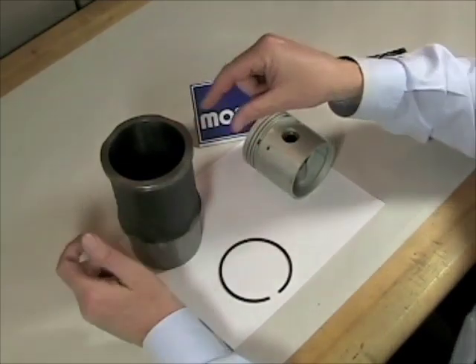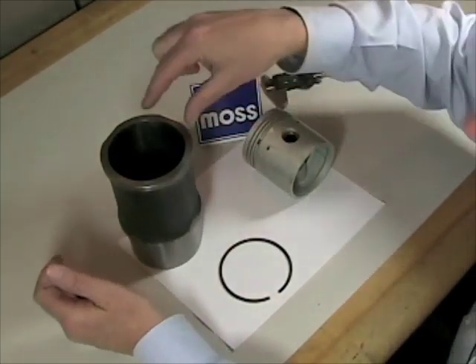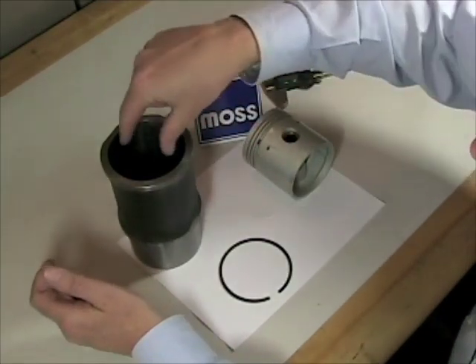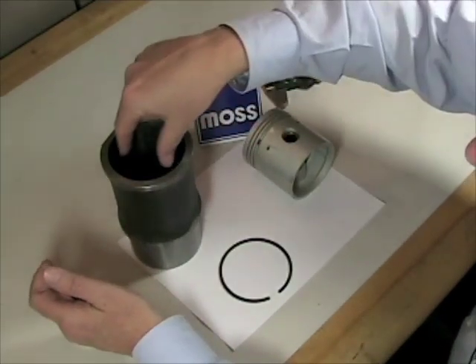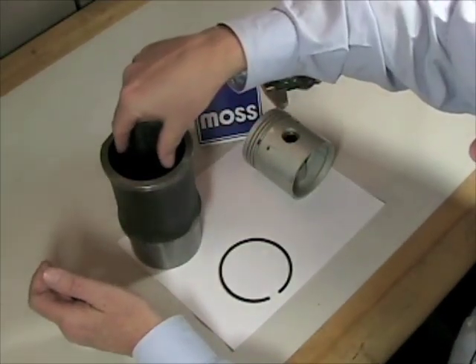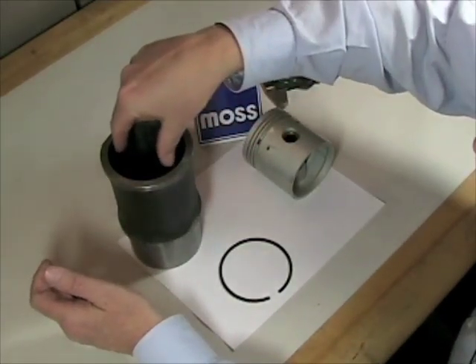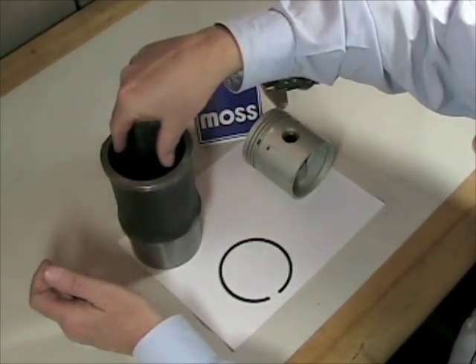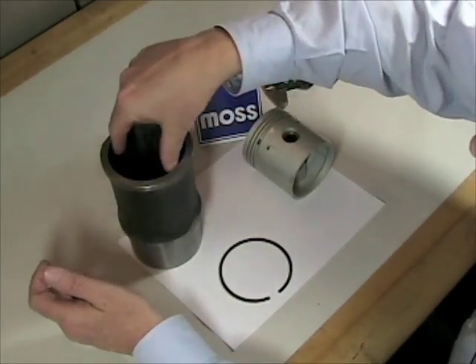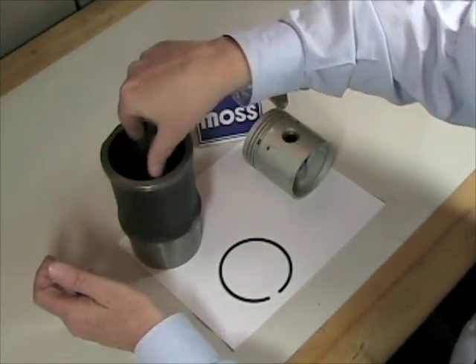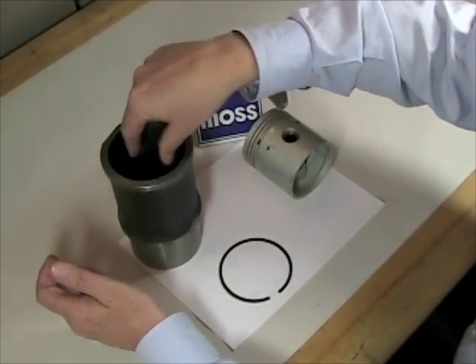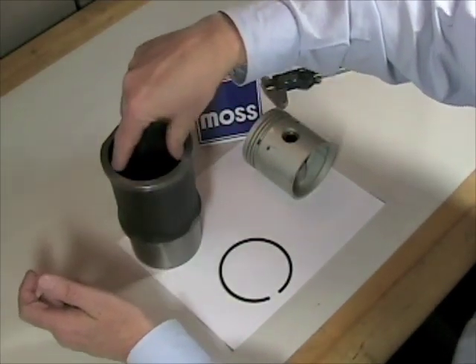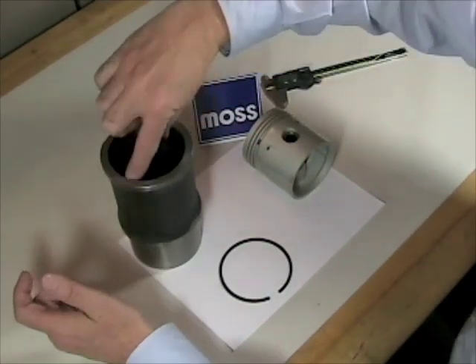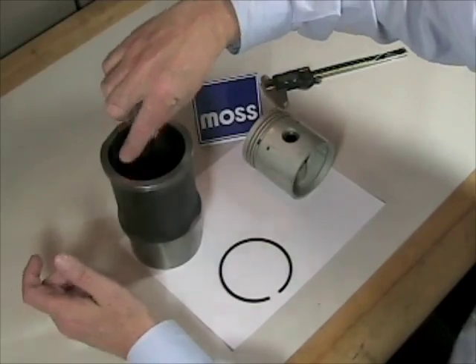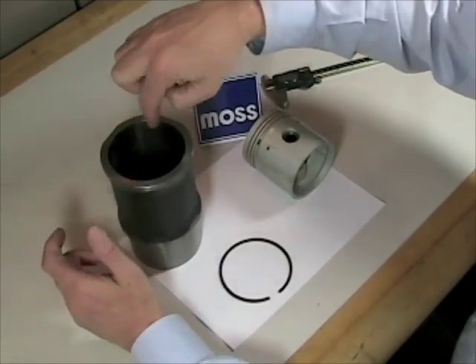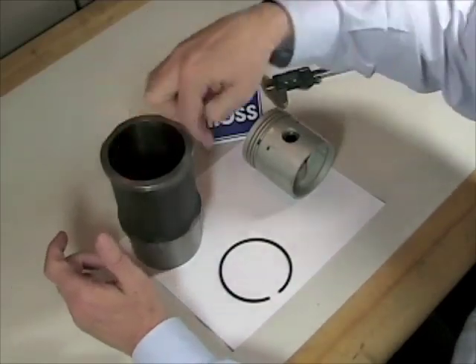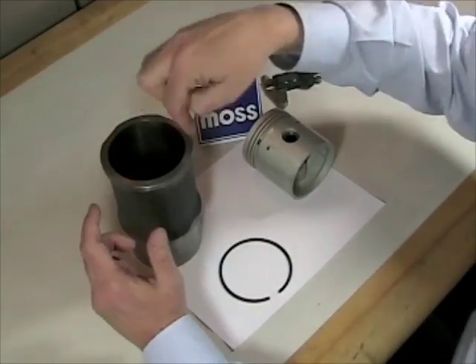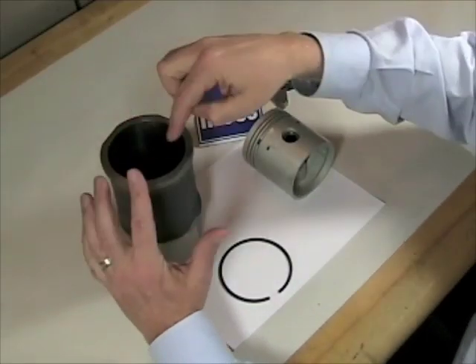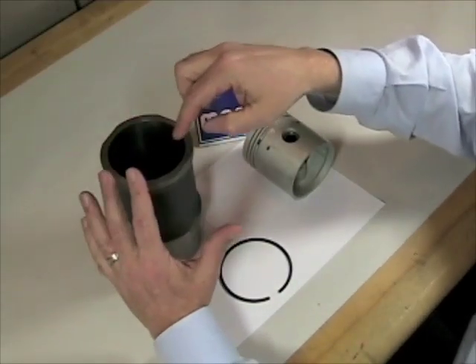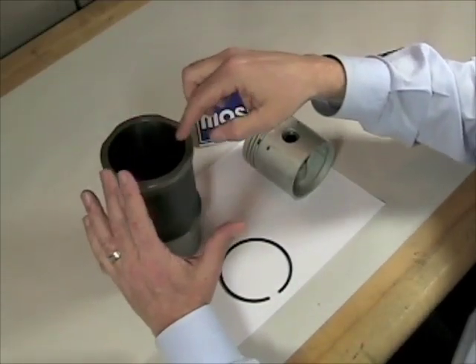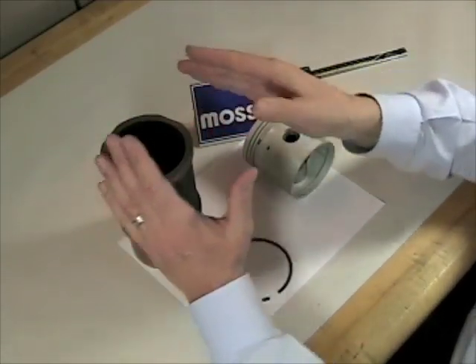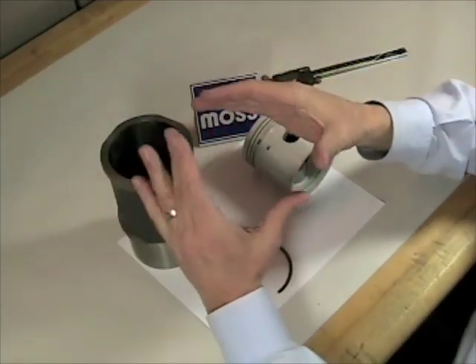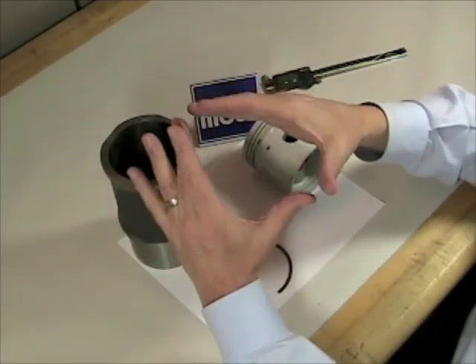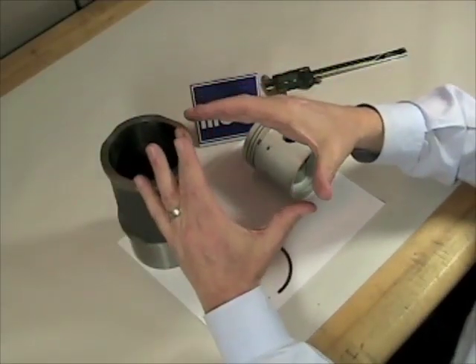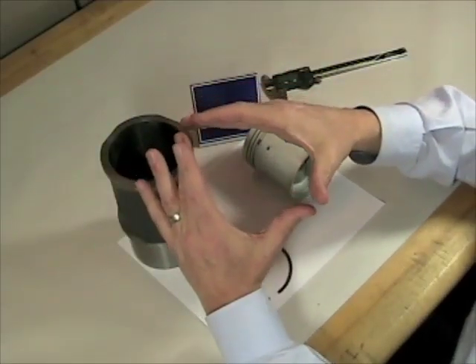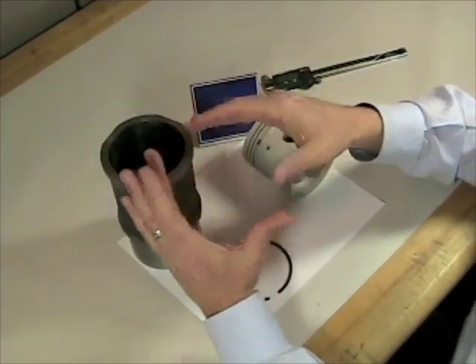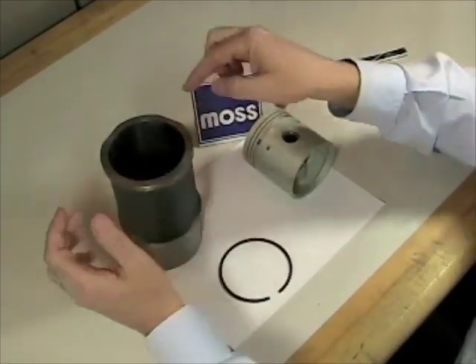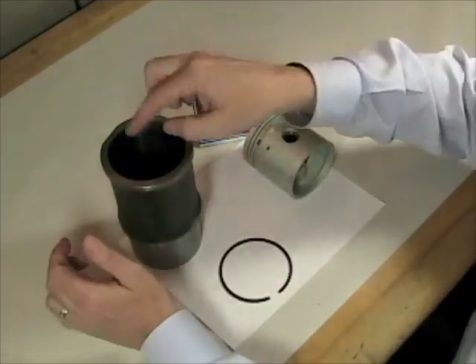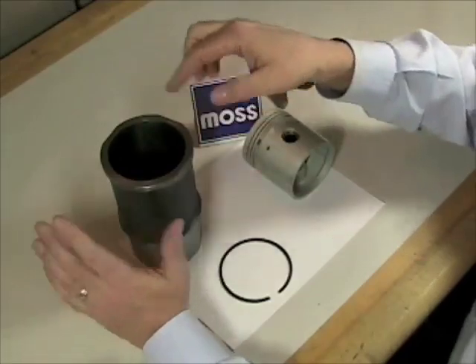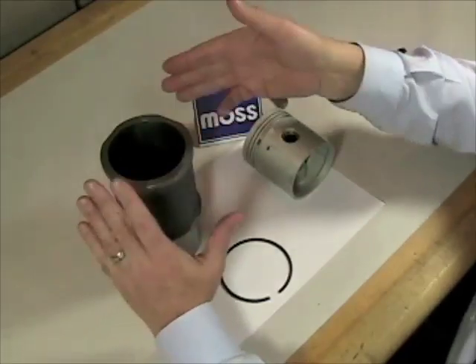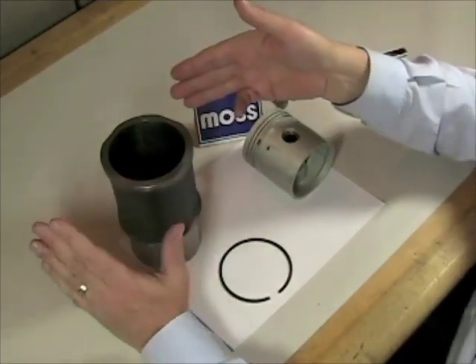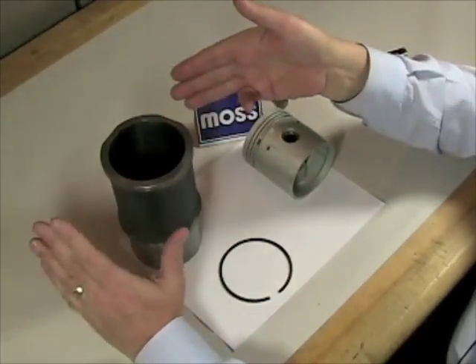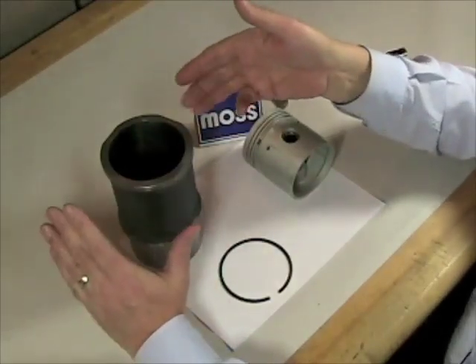Also, with your gauge, you're going to try to measure in multiple directions — like this and like this — to make sure it's still round. If it's out of round, if it's become egg-shaped, again some machine work is going to be needed.